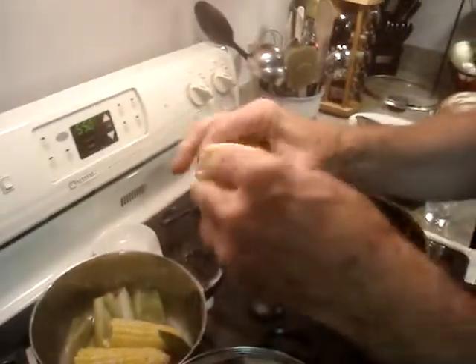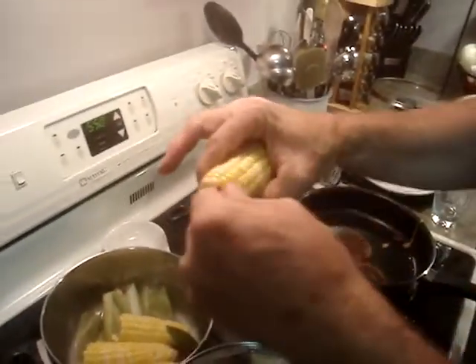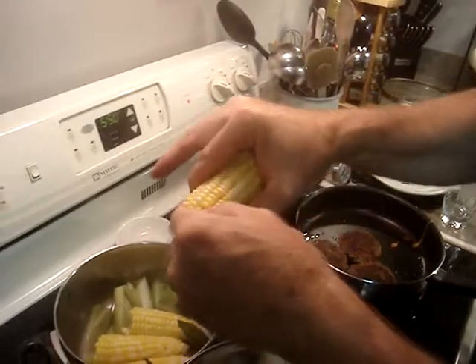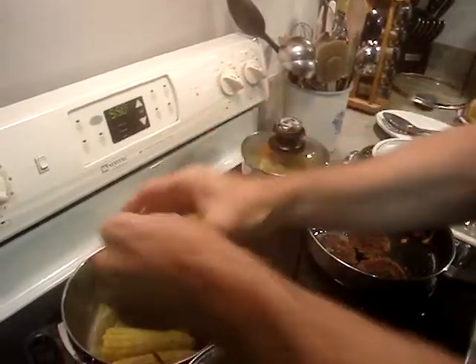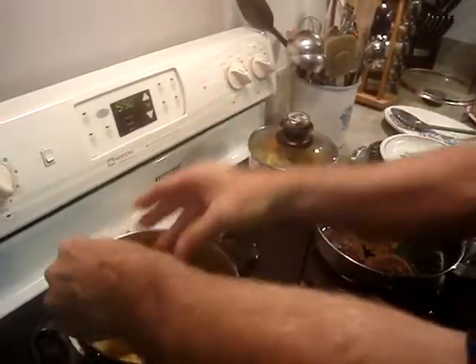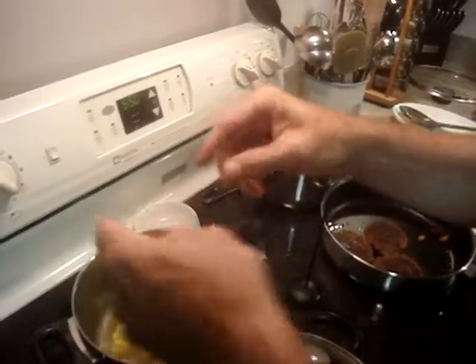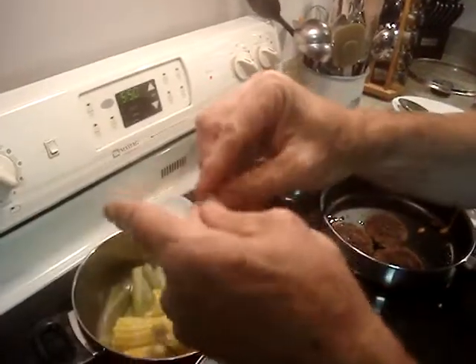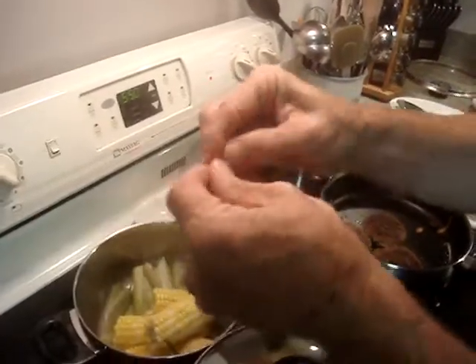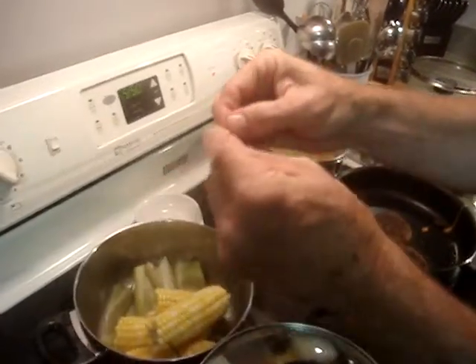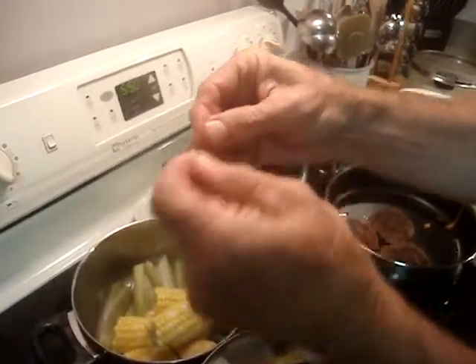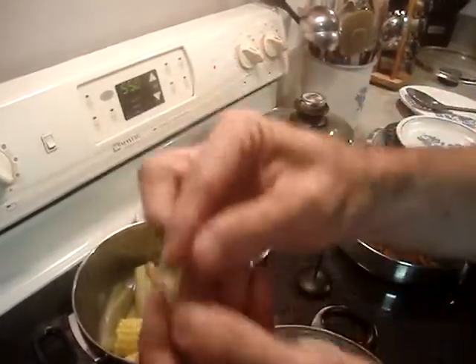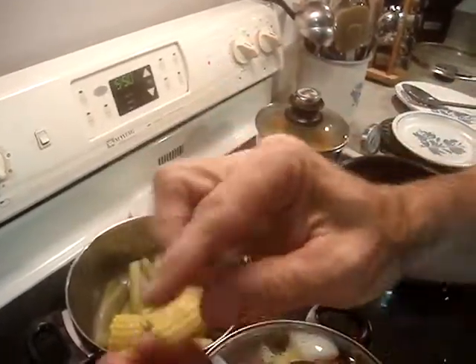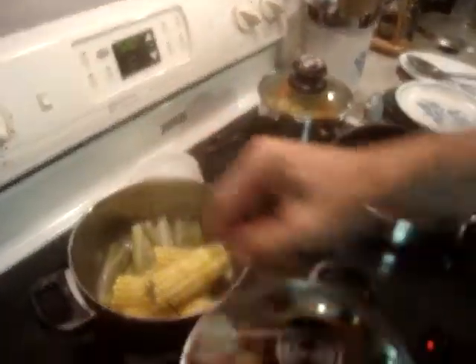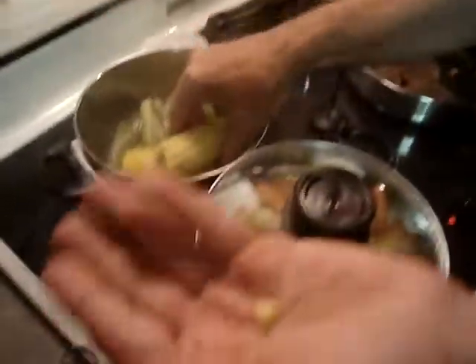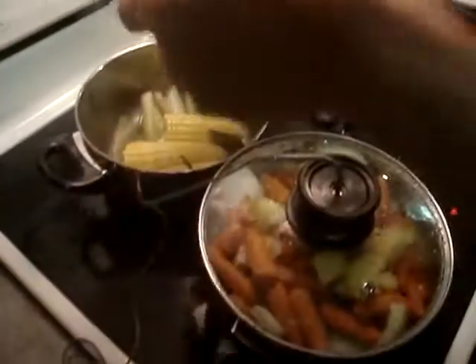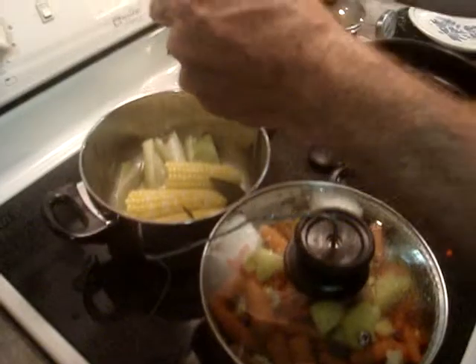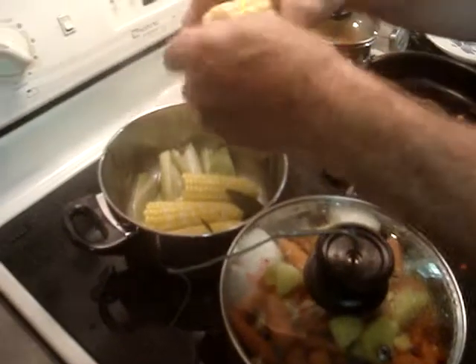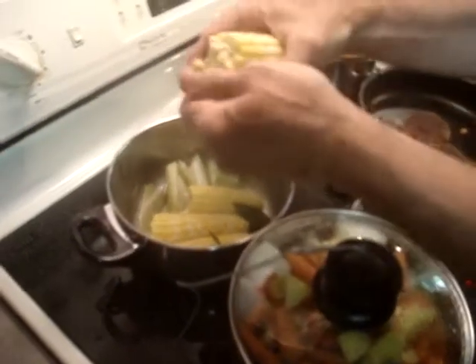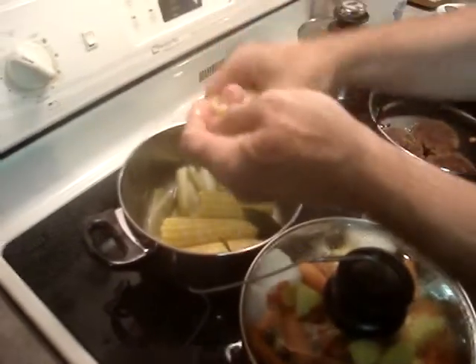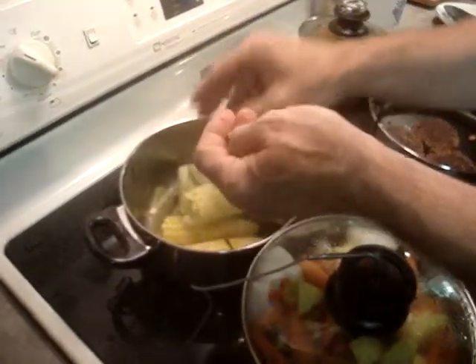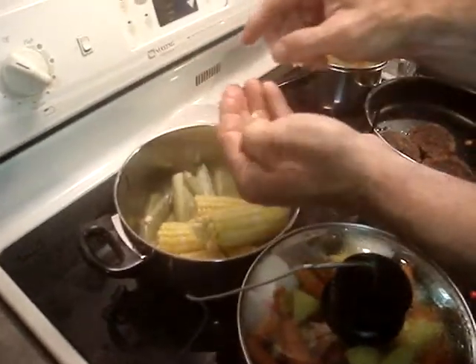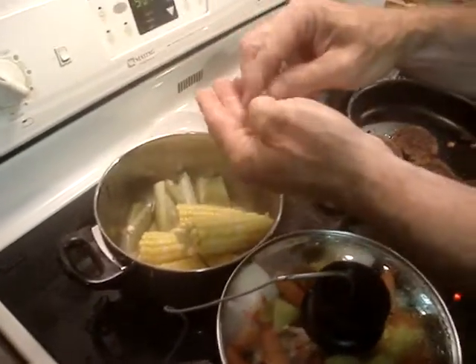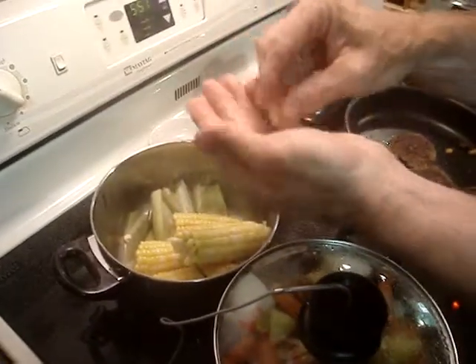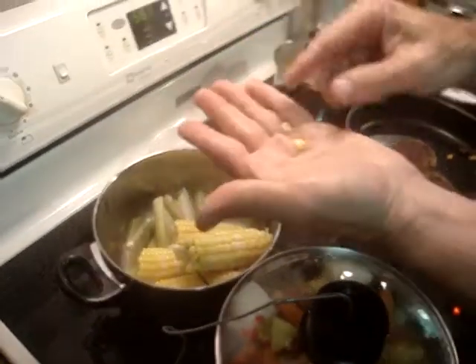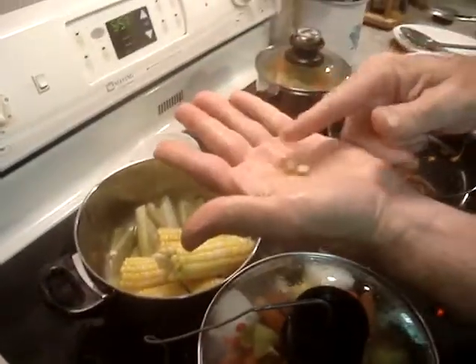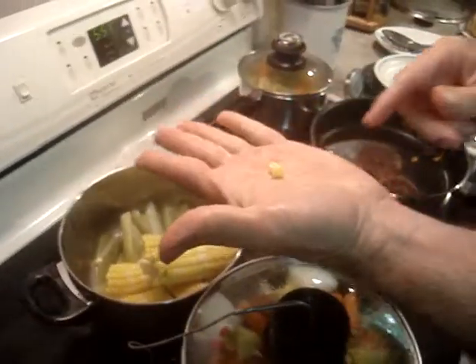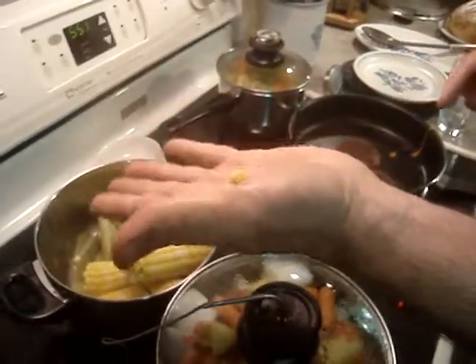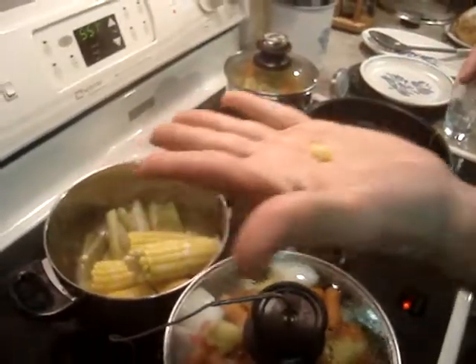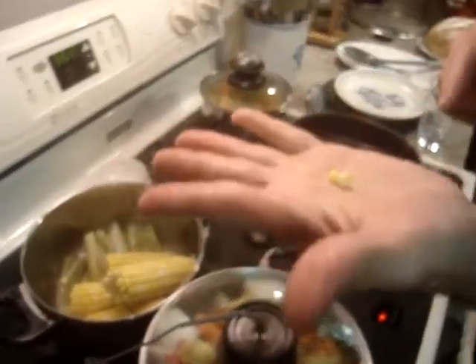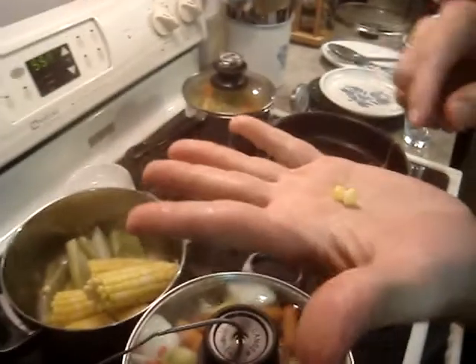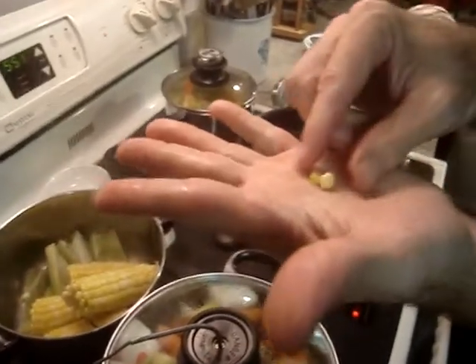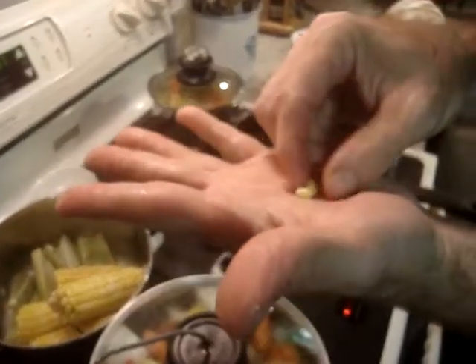One potato, two potatoes, three potatoes or more. But these little kernels, you can peel them off. And with salts and butters and all that, you don't have to add them. They just taste really good.